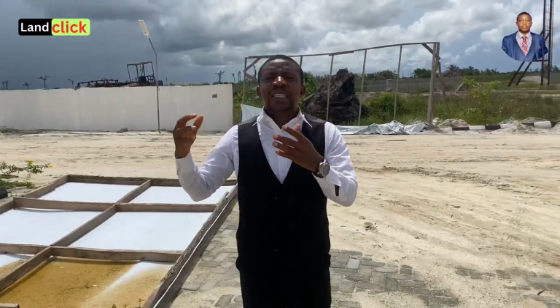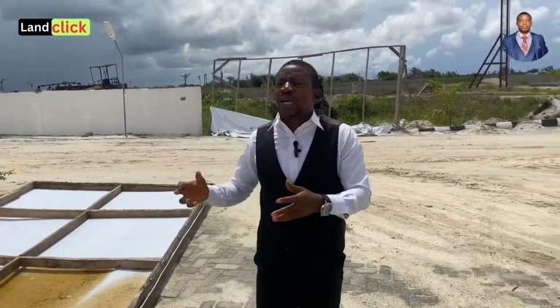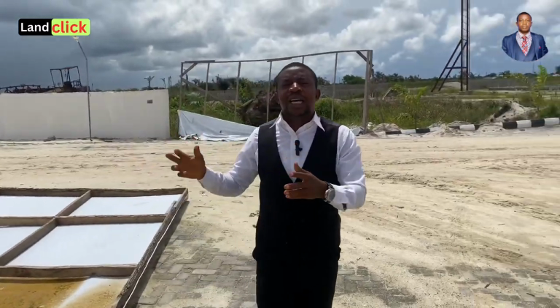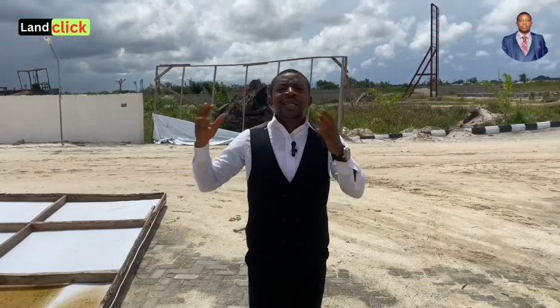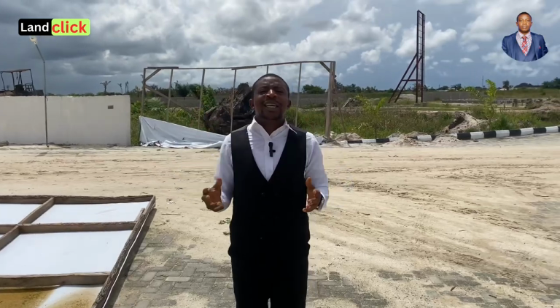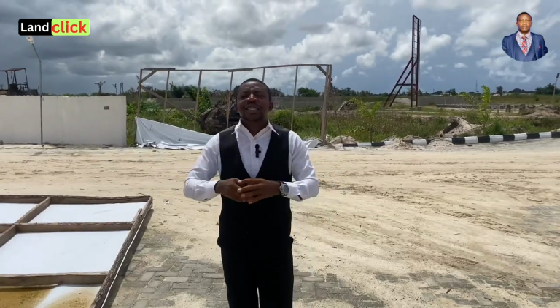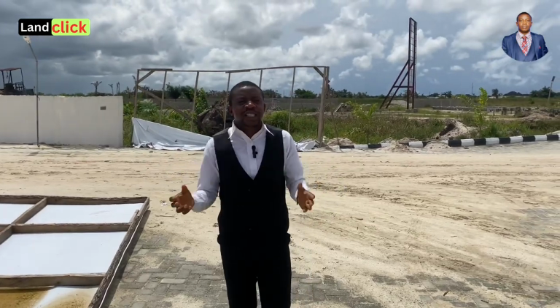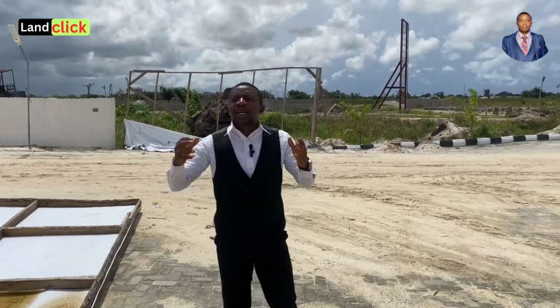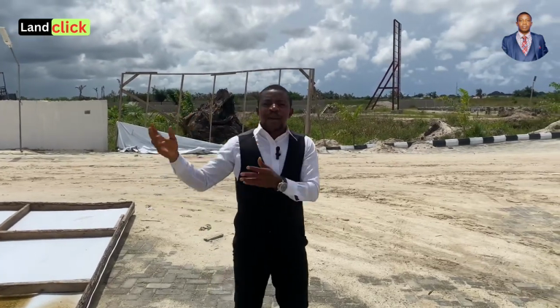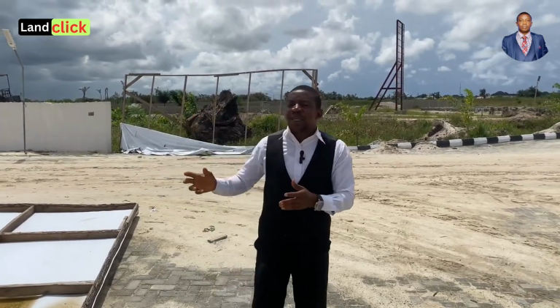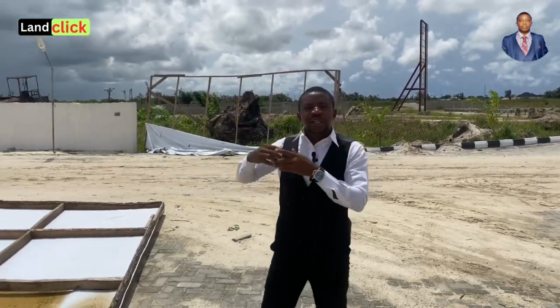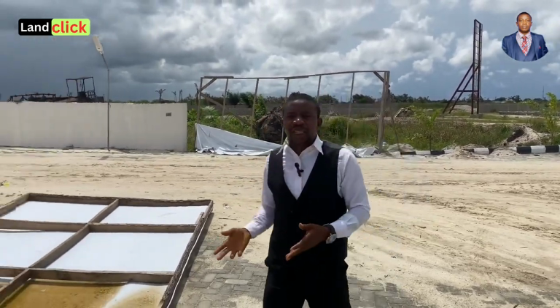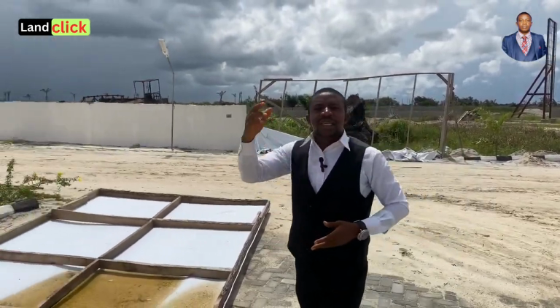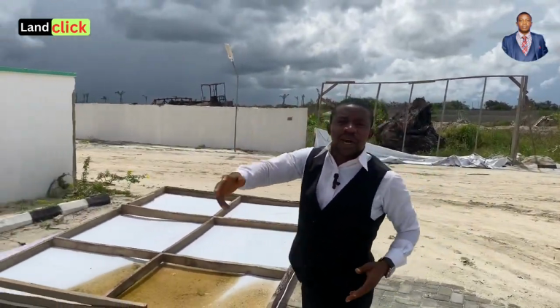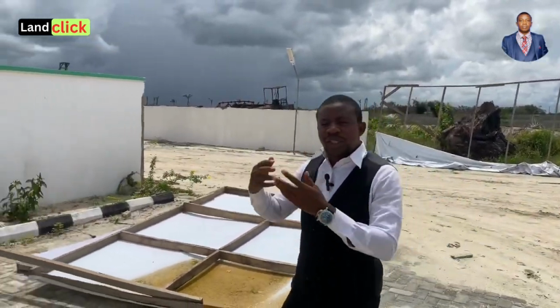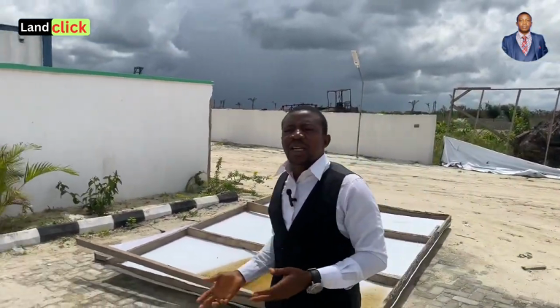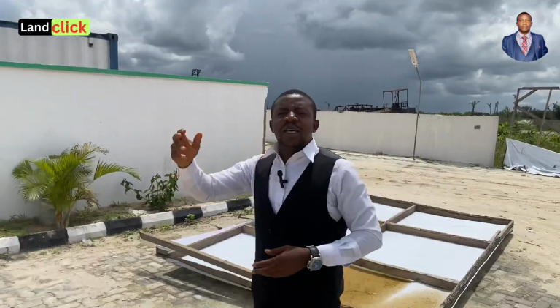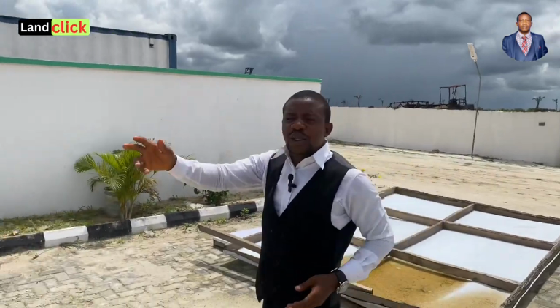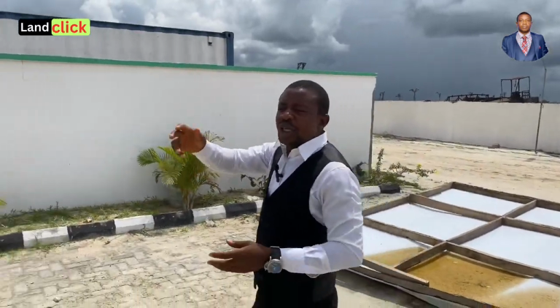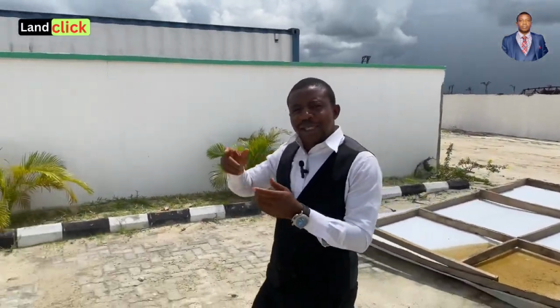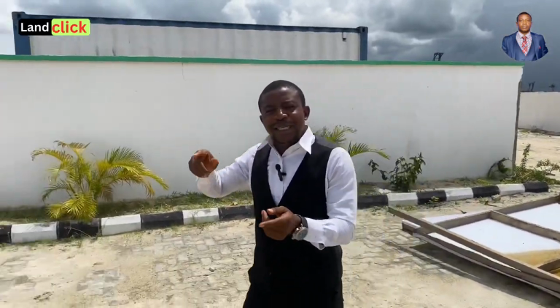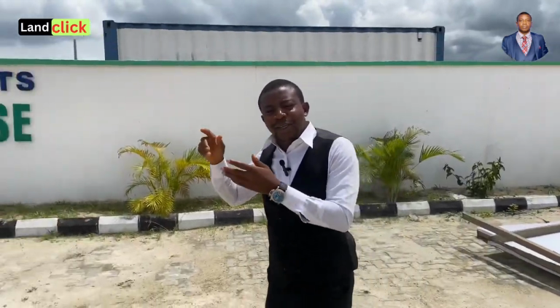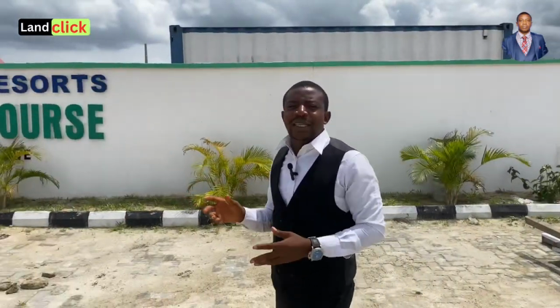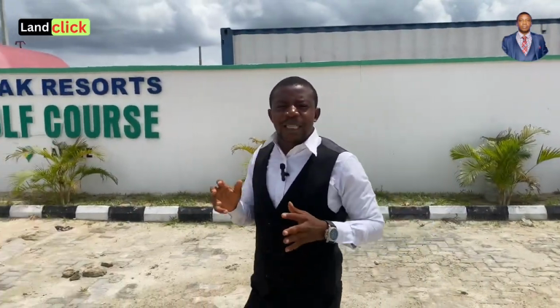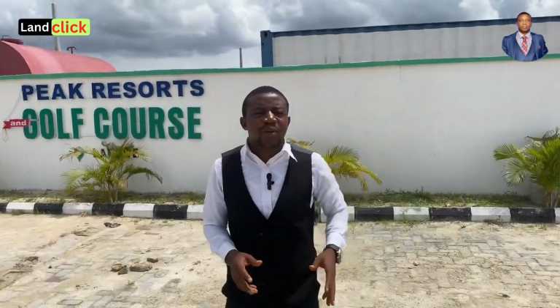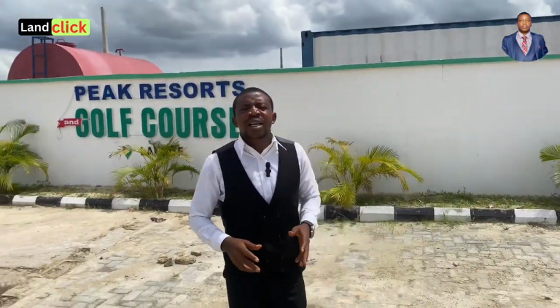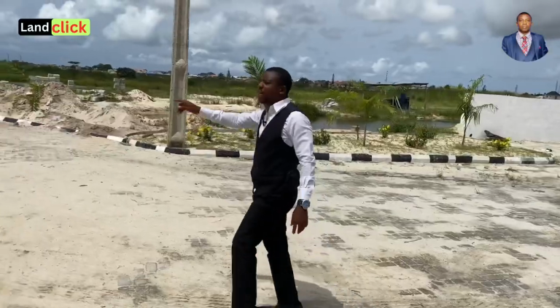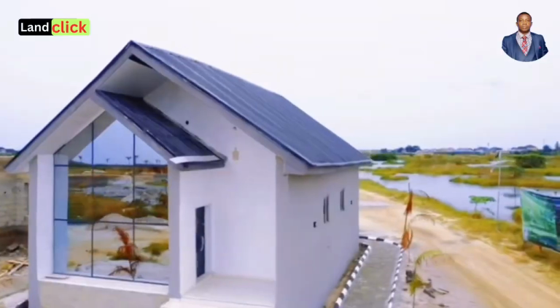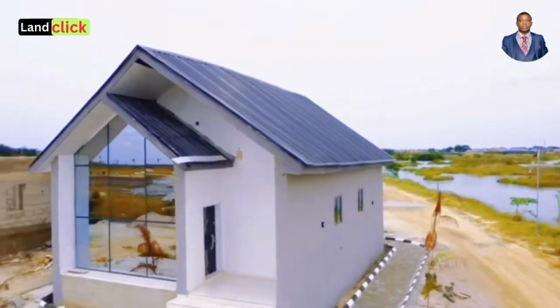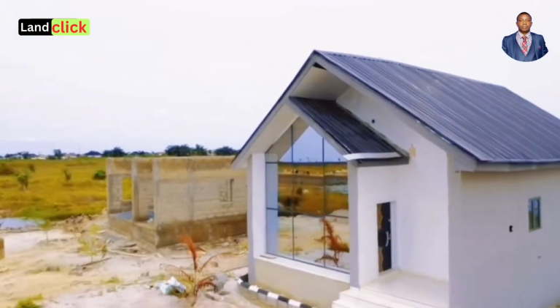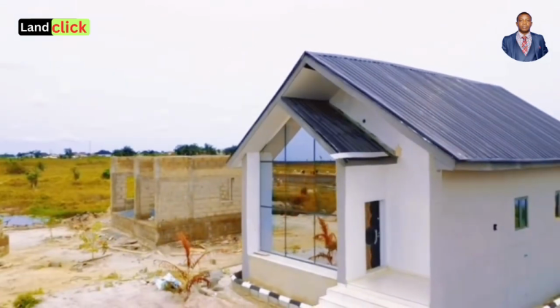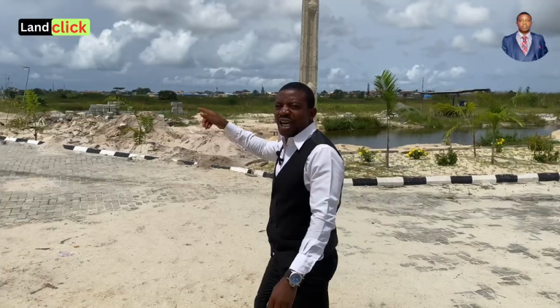Right now you can see that the estate is taking shape. The perimeter fencing — checked. The gatehouse — checked. The road network is being done right now as I speak with you. So we'll begin the tour right here at the chalet.